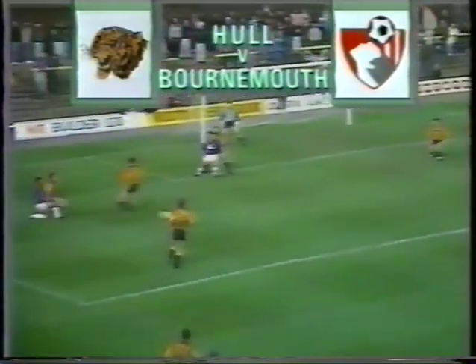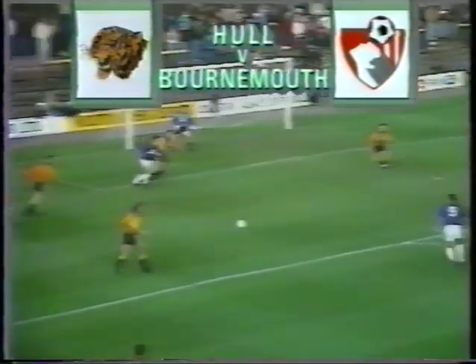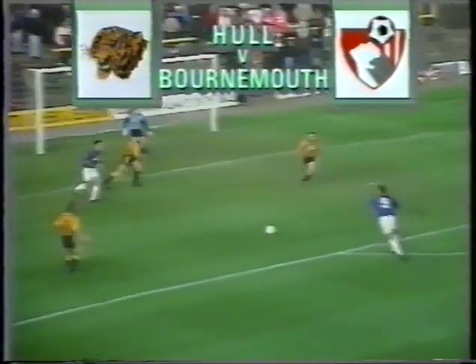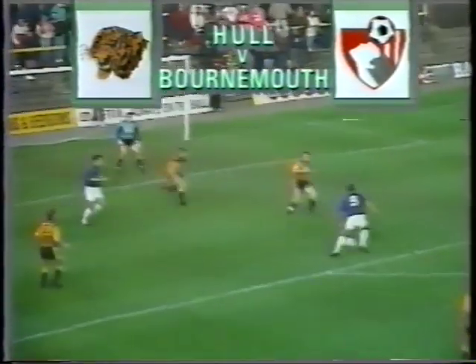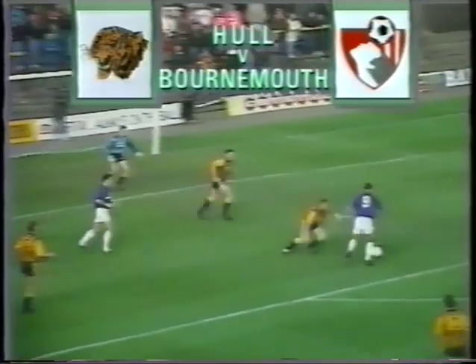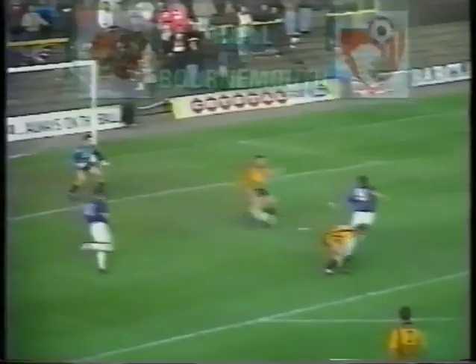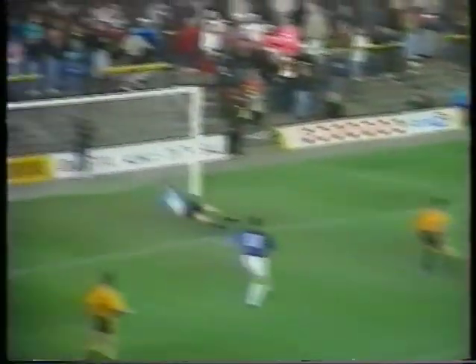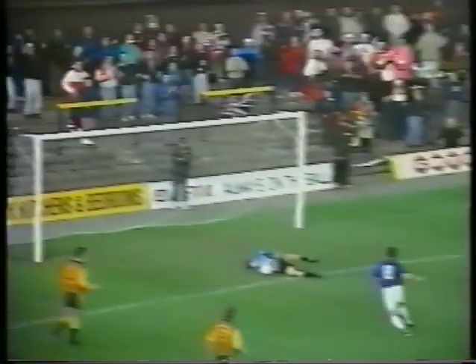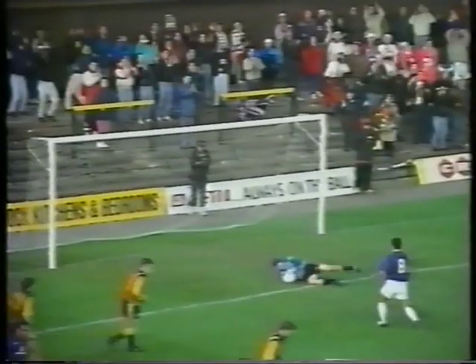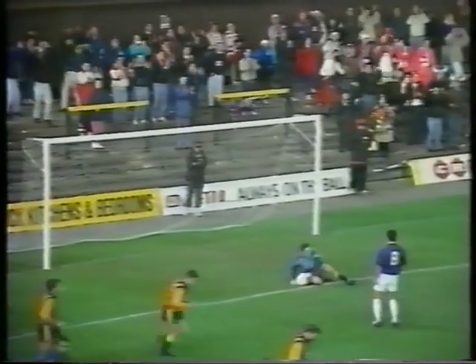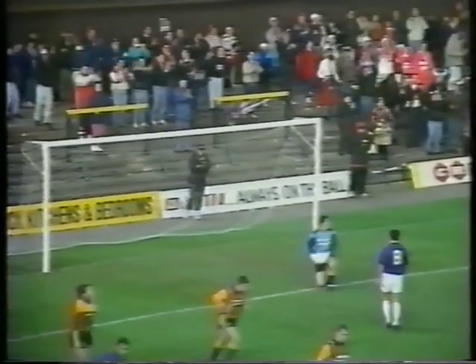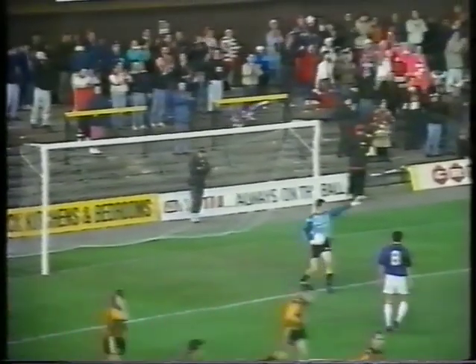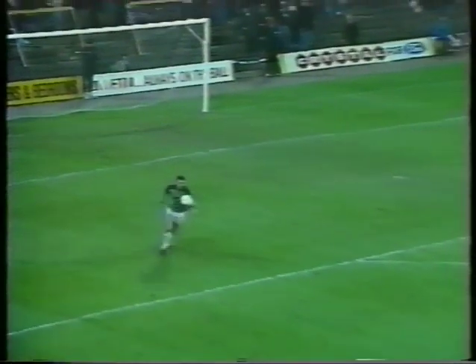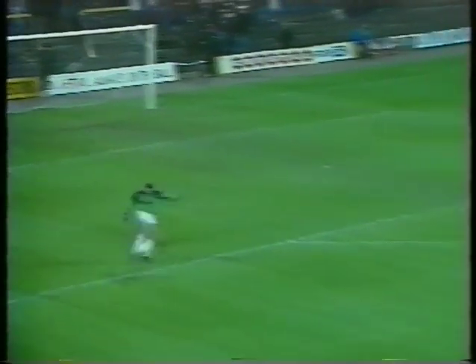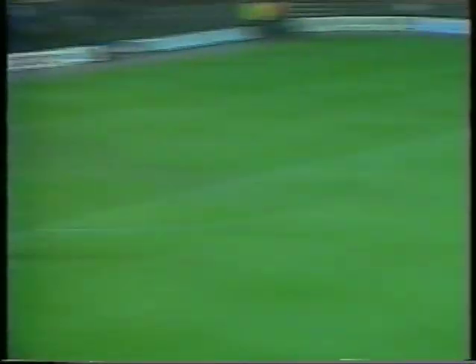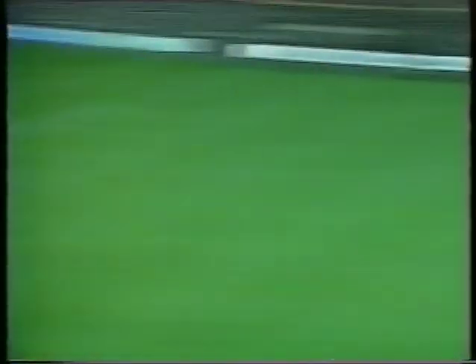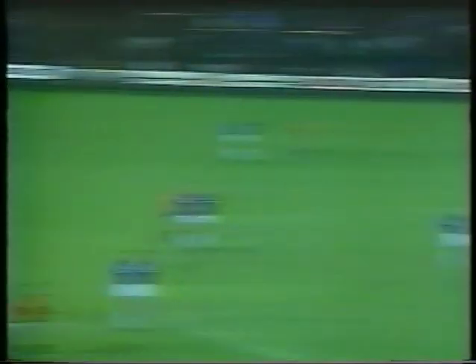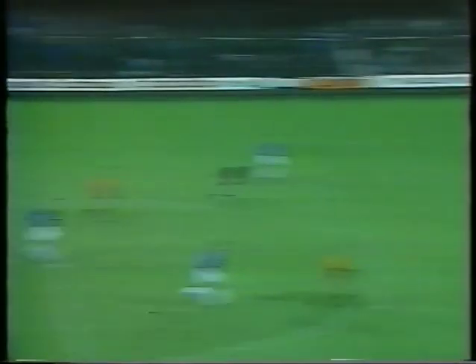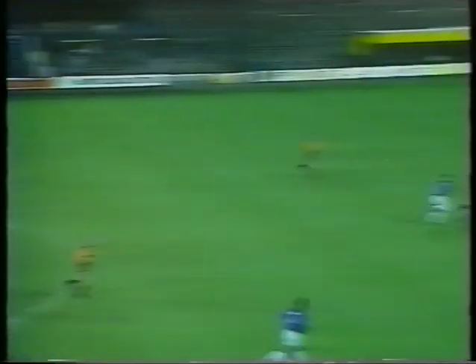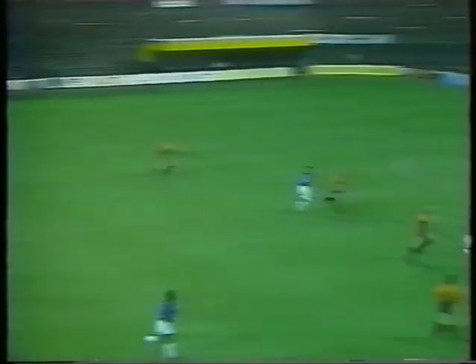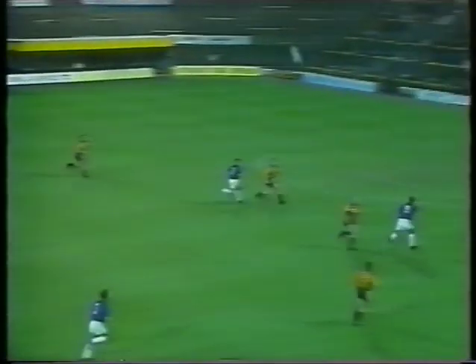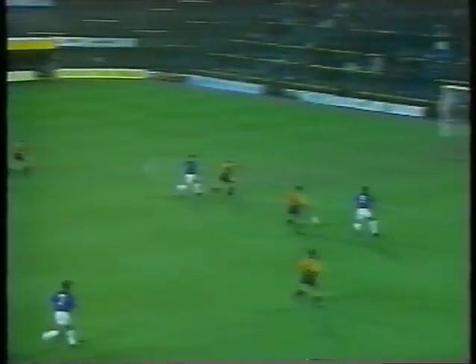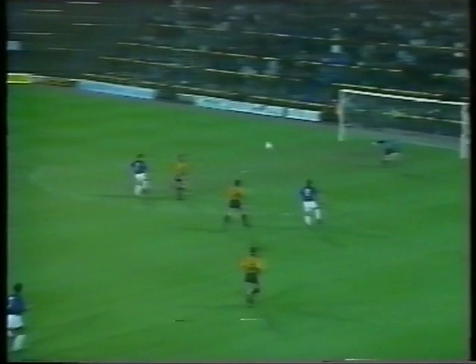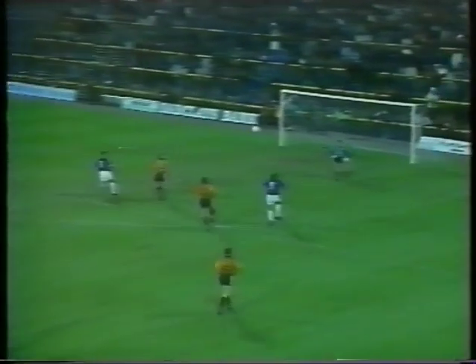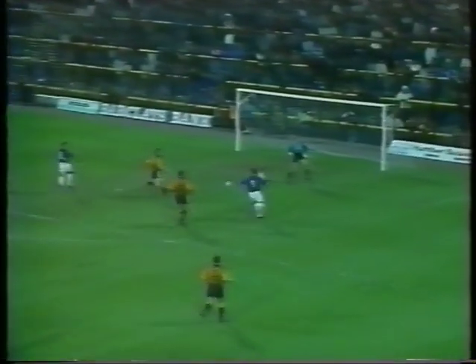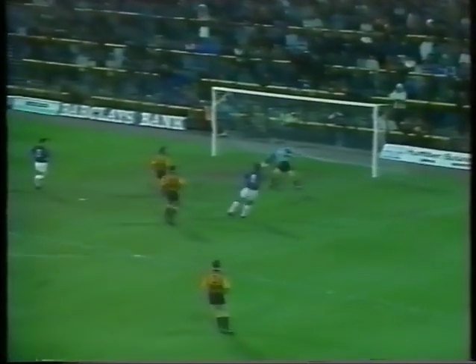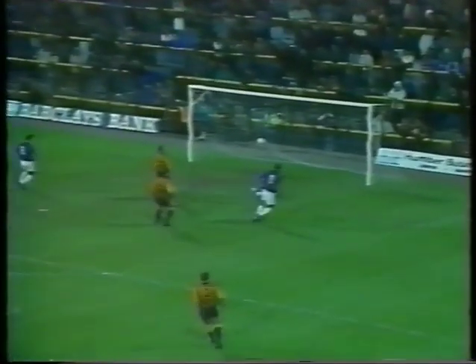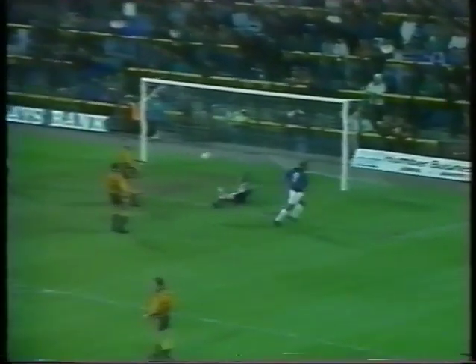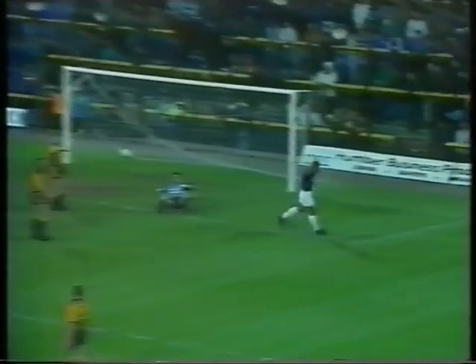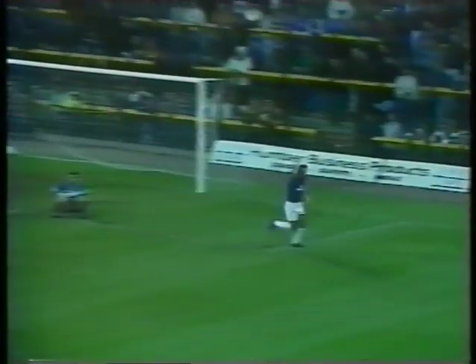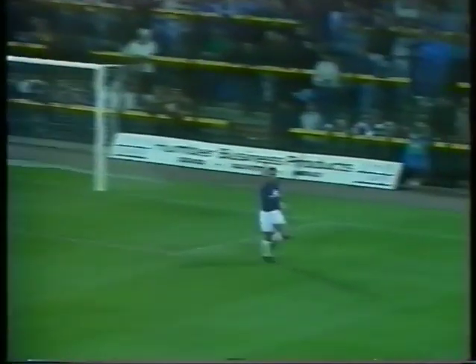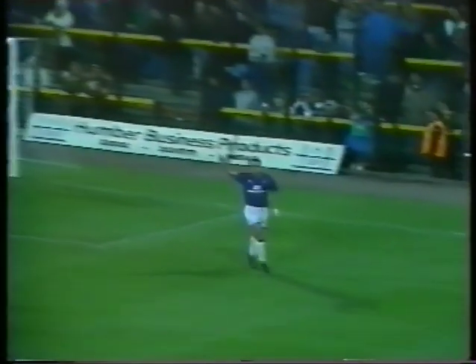Bournemouth made the long trip to Hull worthwhile by winning their third away game of the season. The only goal of the match came in the second half through top scorer Jimmy Quinn — his 13th goal of the season. Final score: Hull 0, Bournemouth 1.